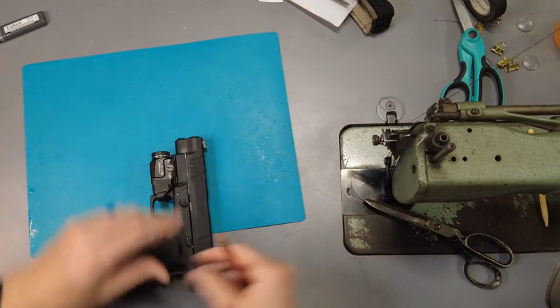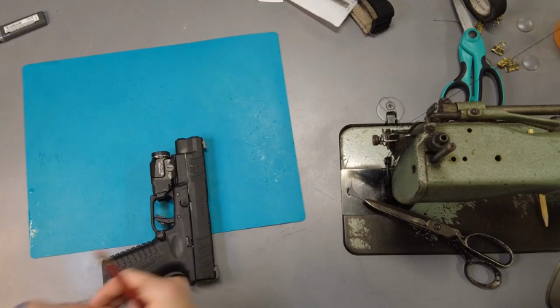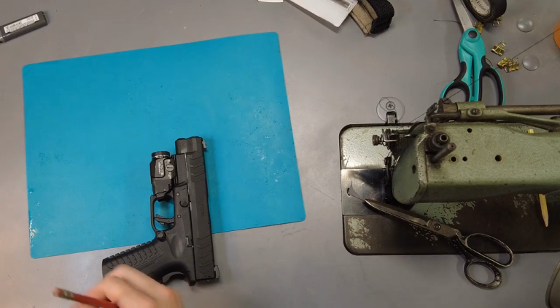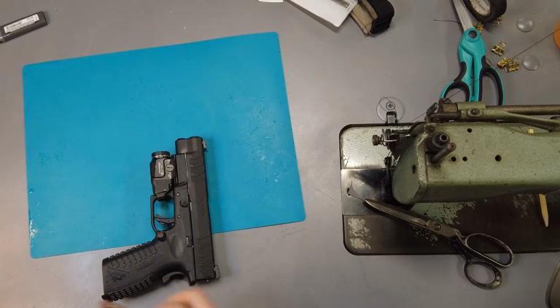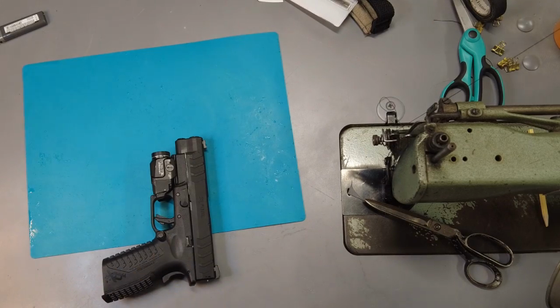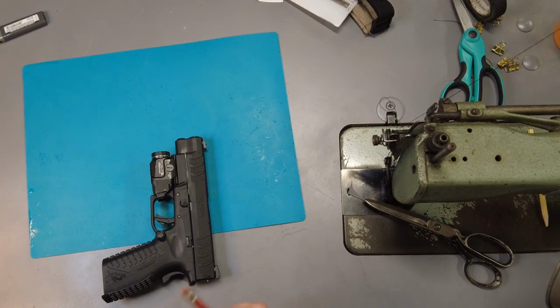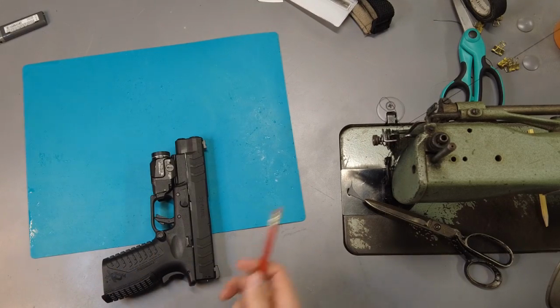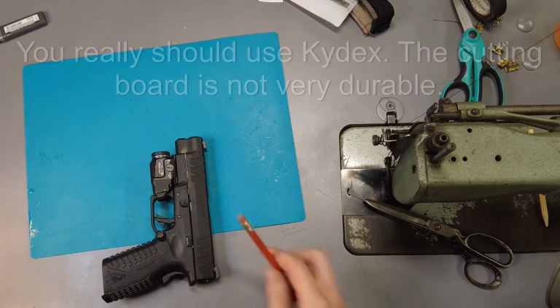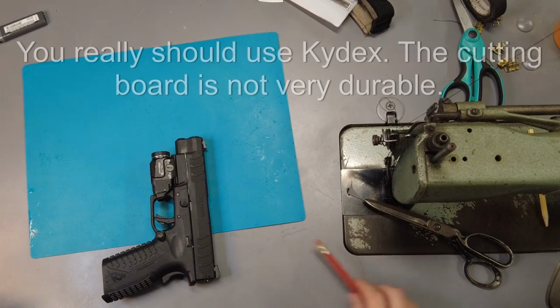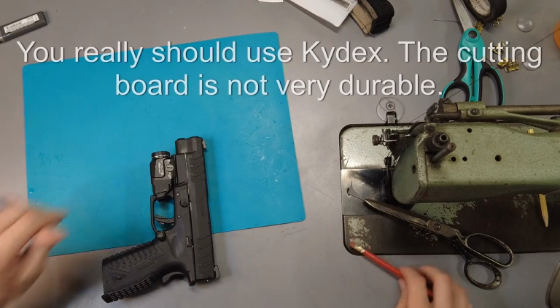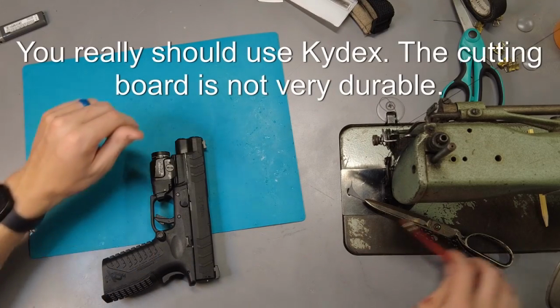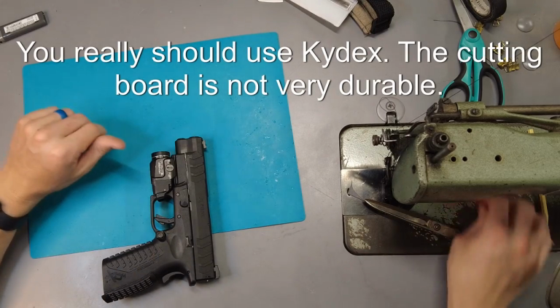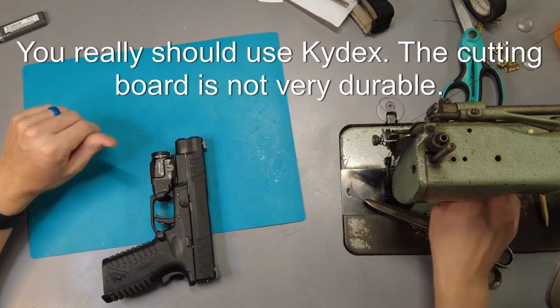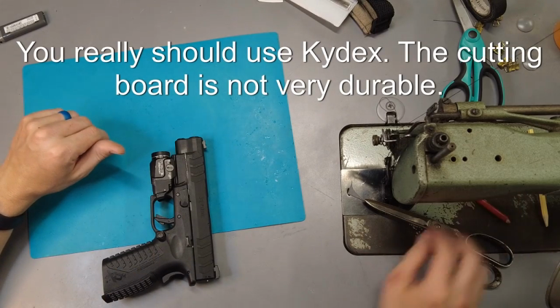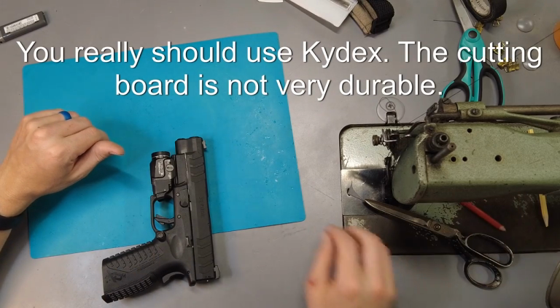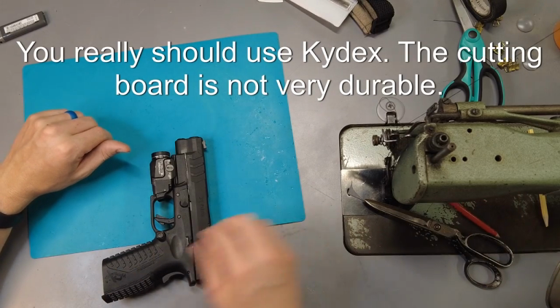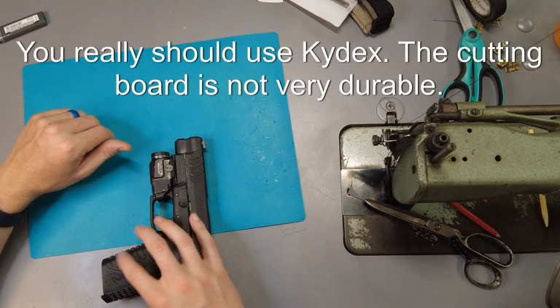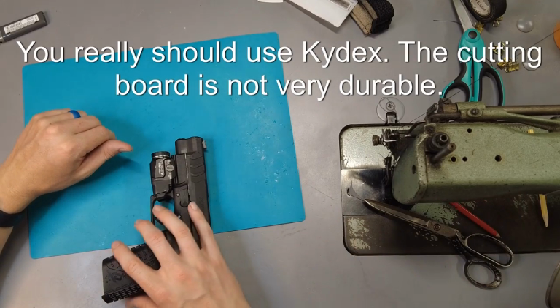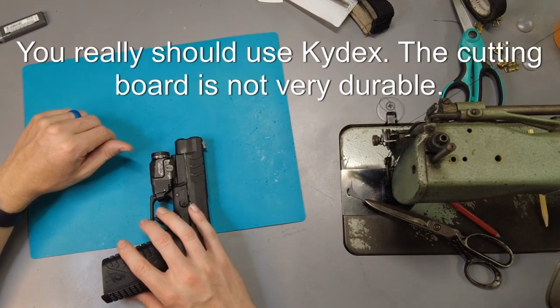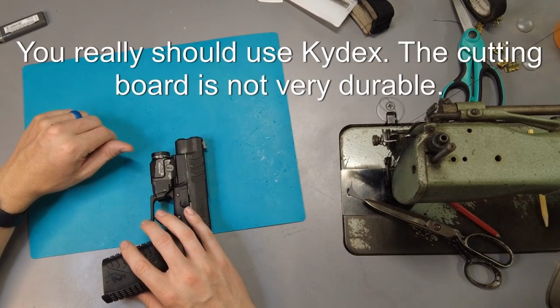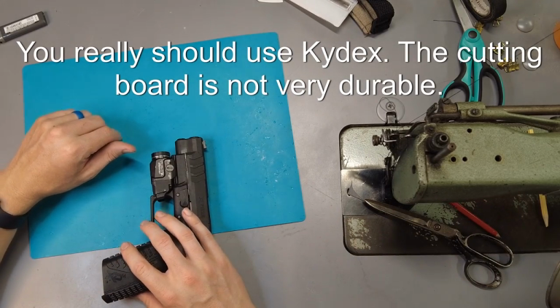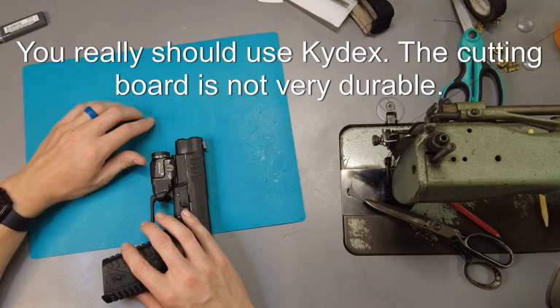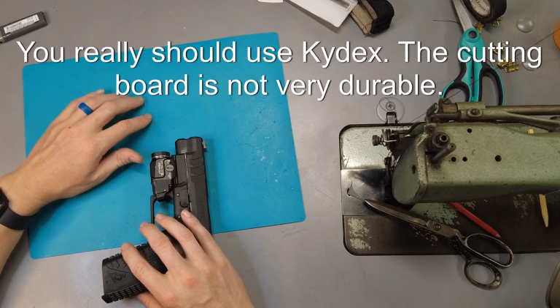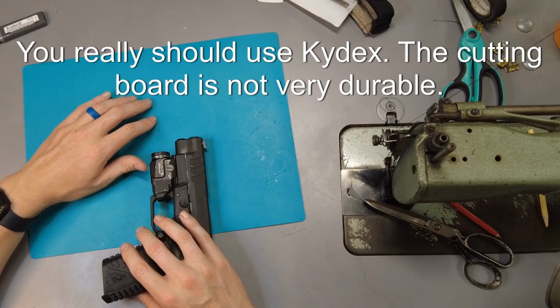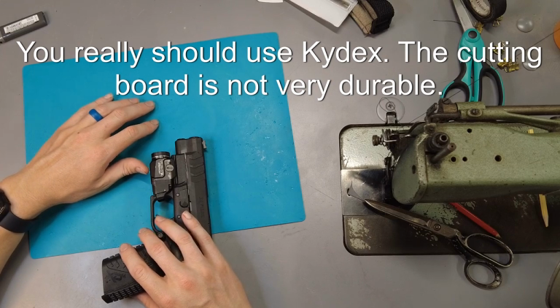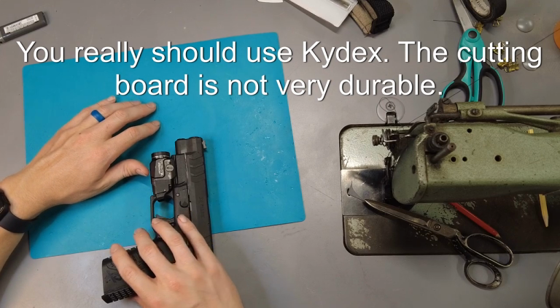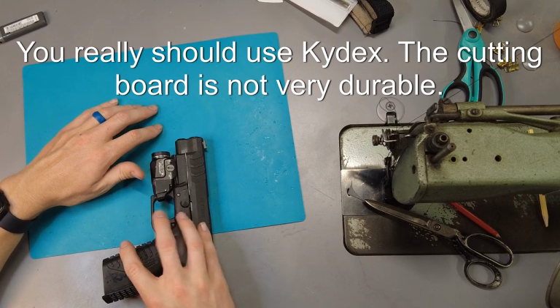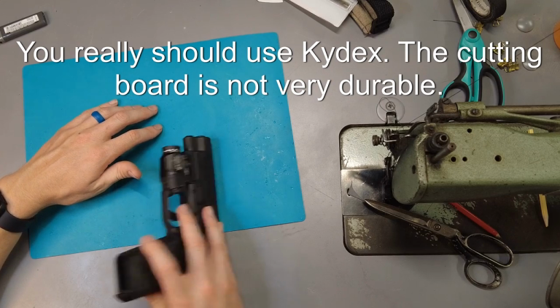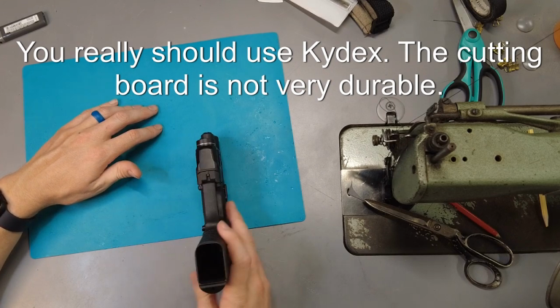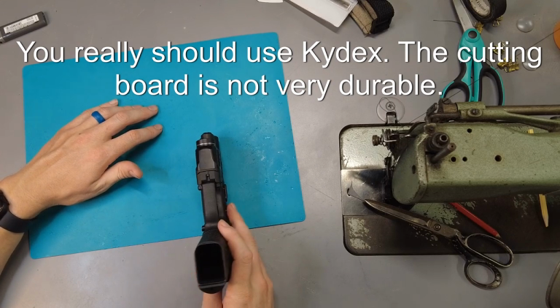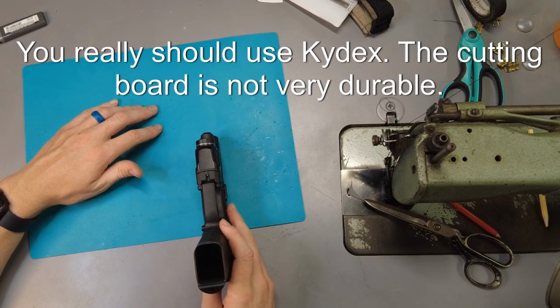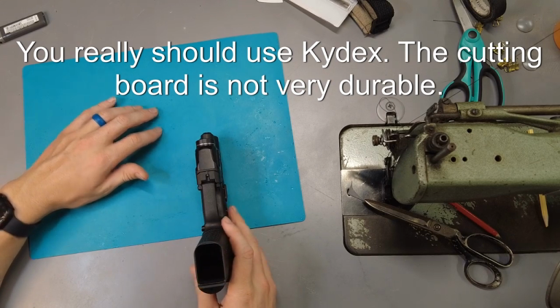If you have some super thin kydex that you could punch some holes through and sew together, probably use that instead, but we're gonna give this a try.